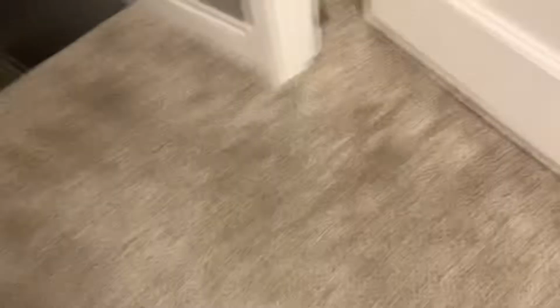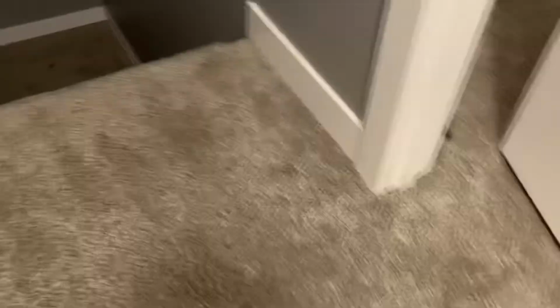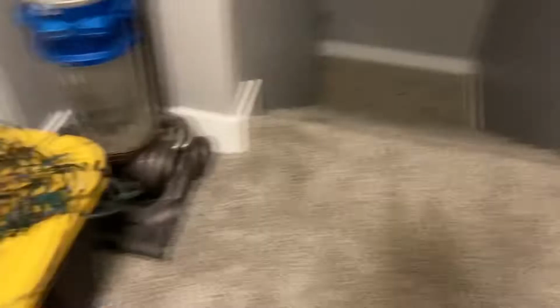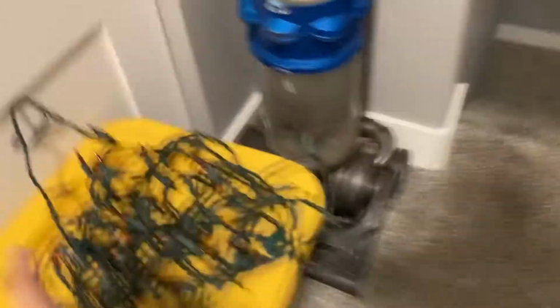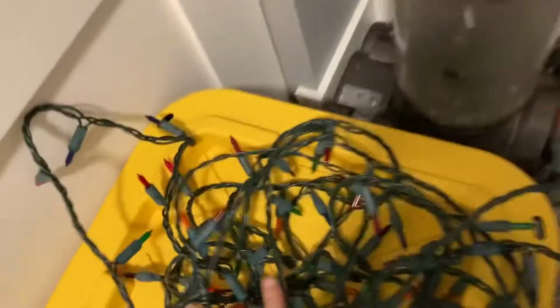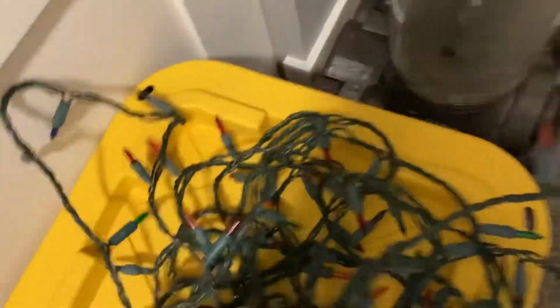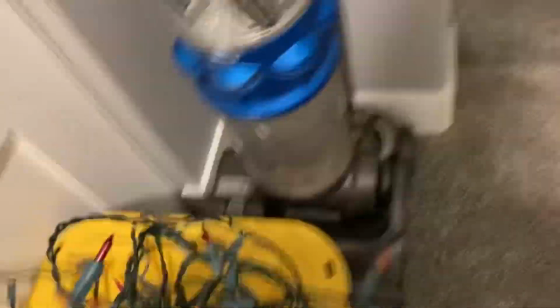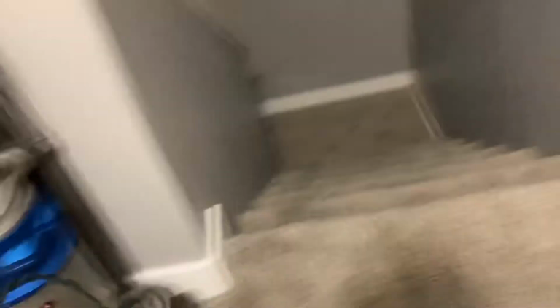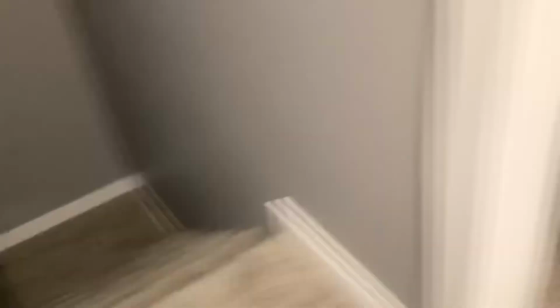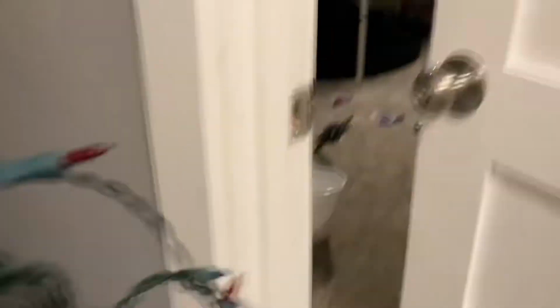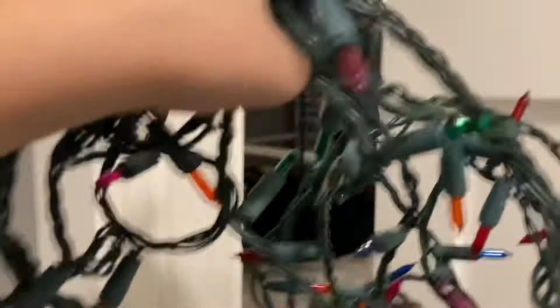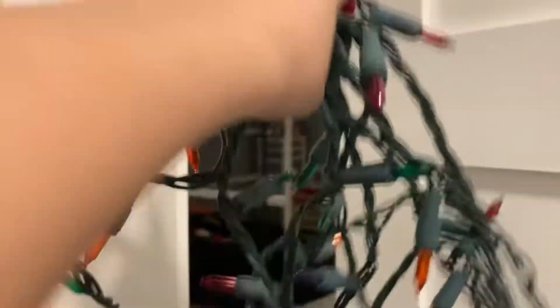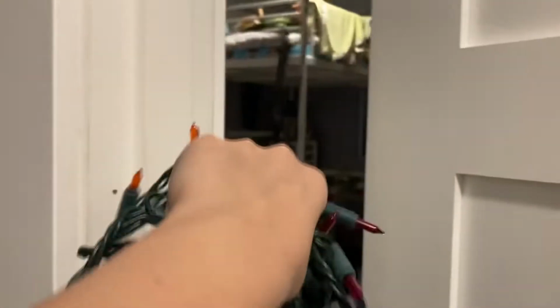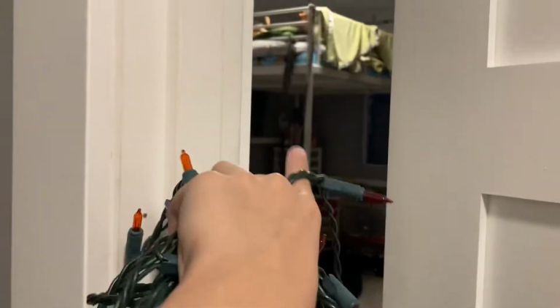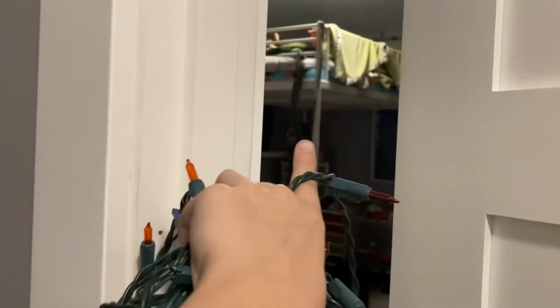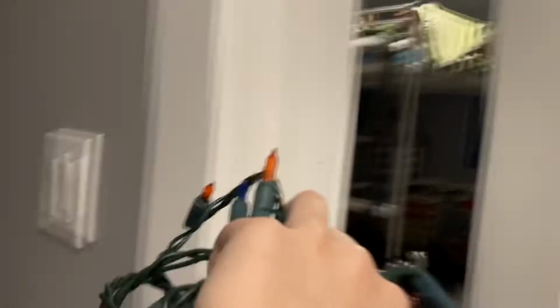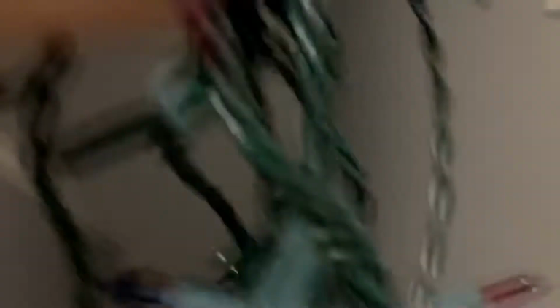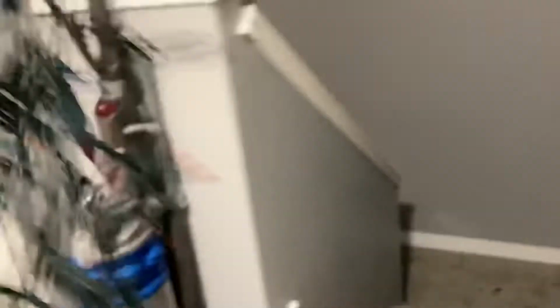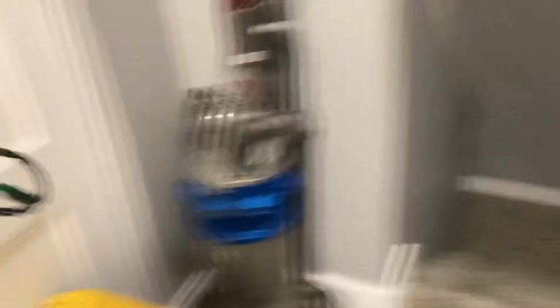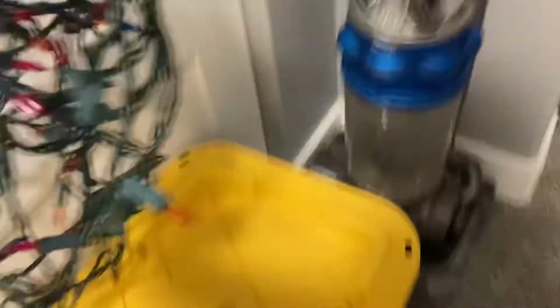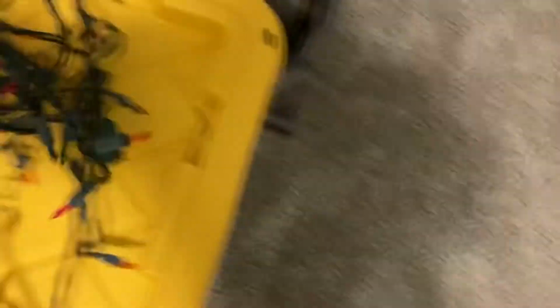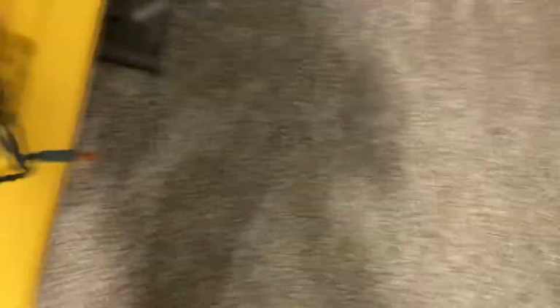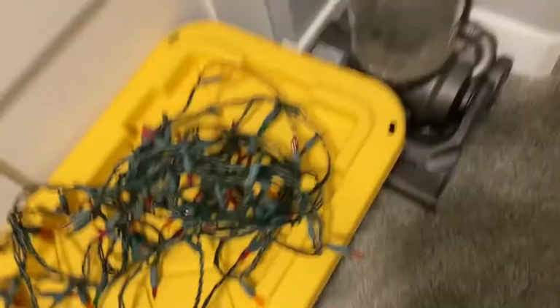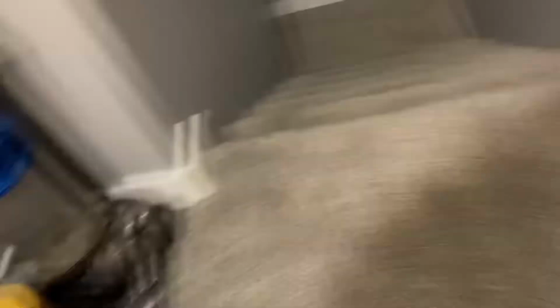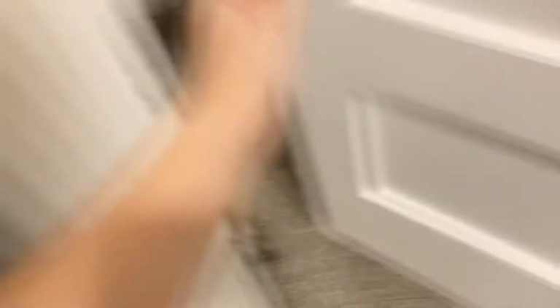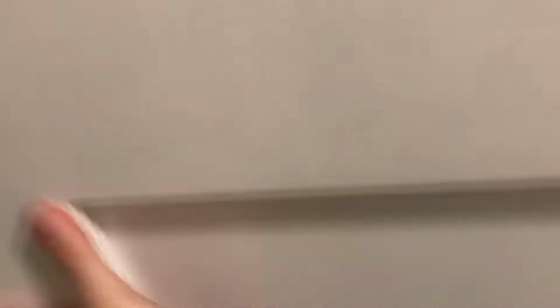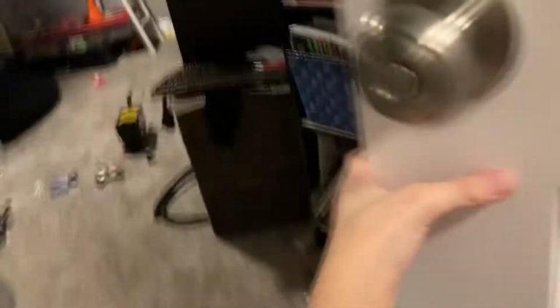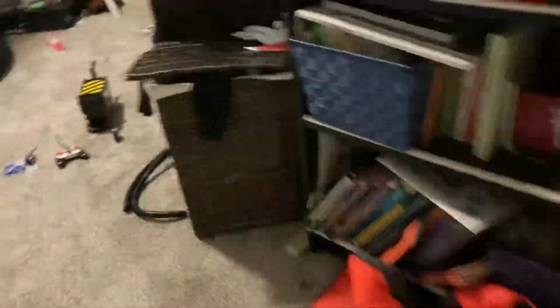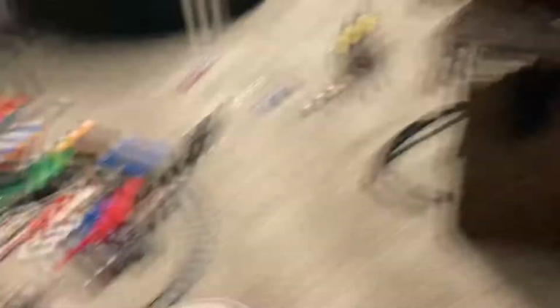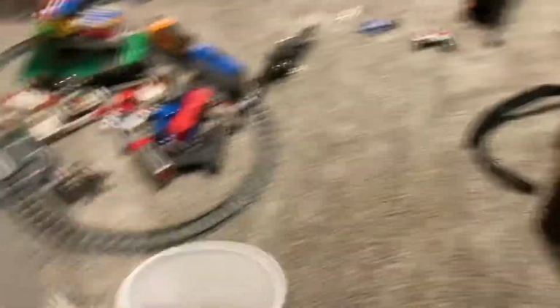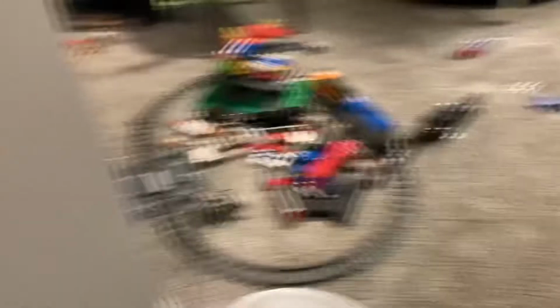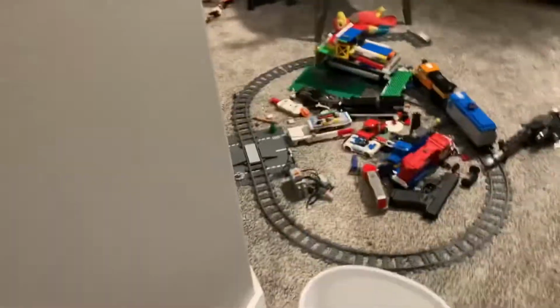These lights are going to be hung in our bunk bed — those ones — so we're going to see if they work.